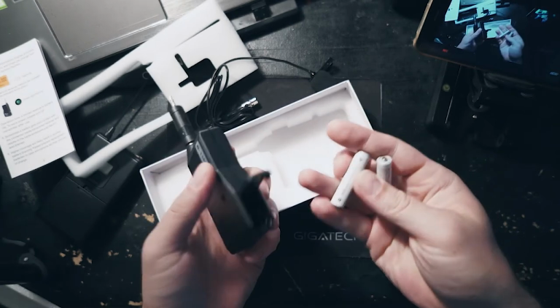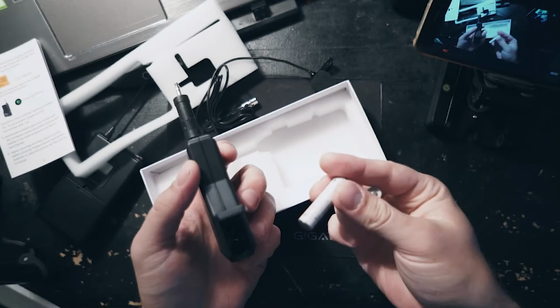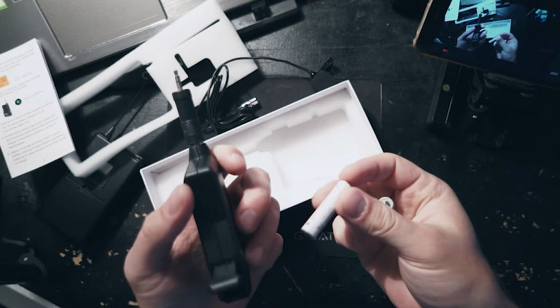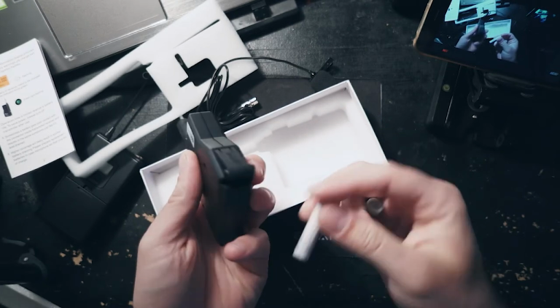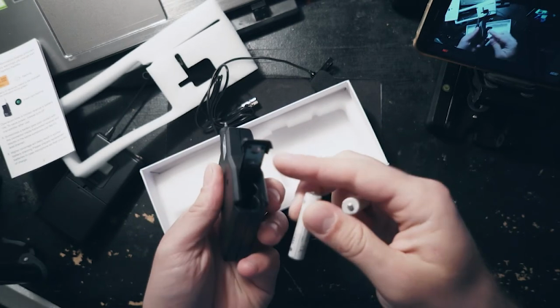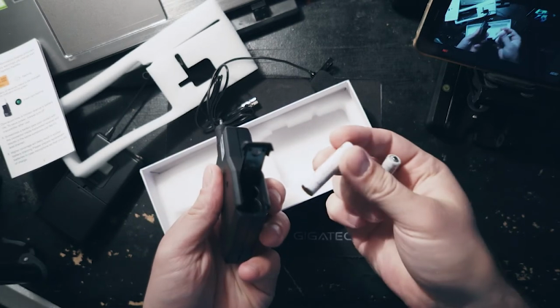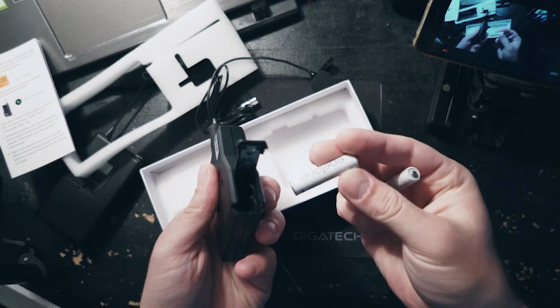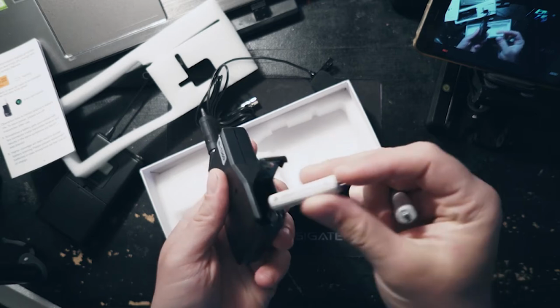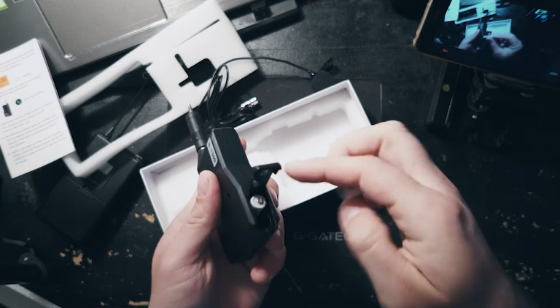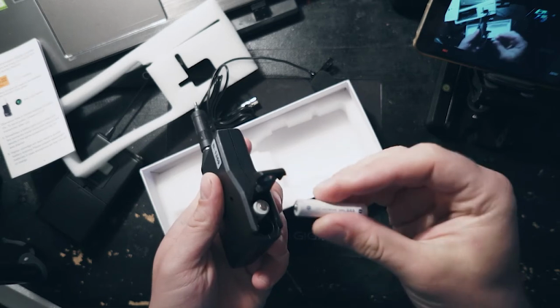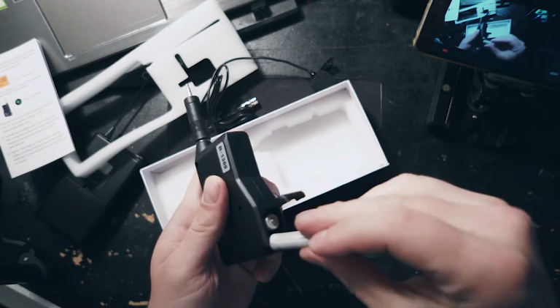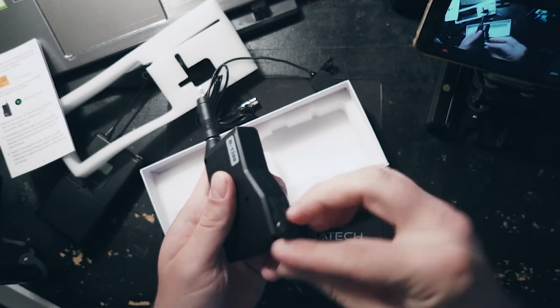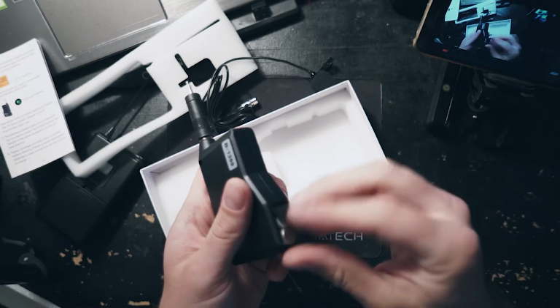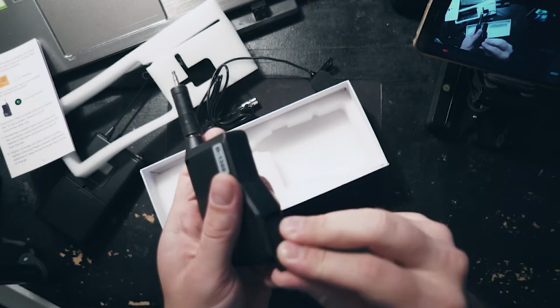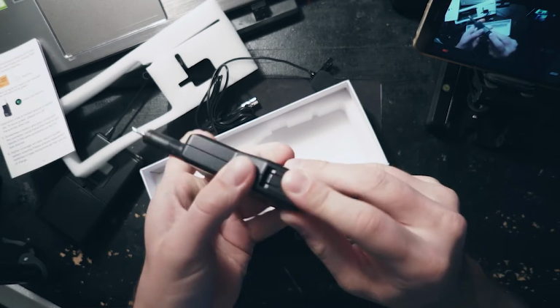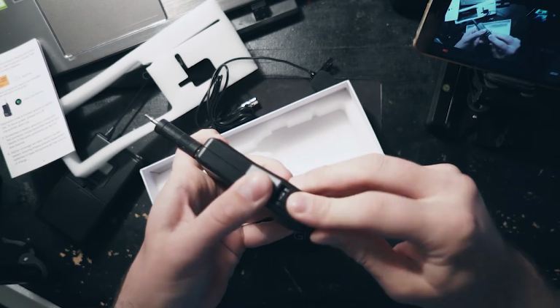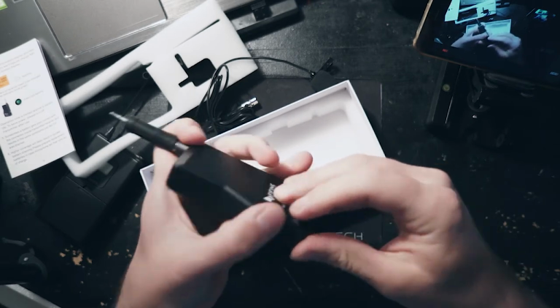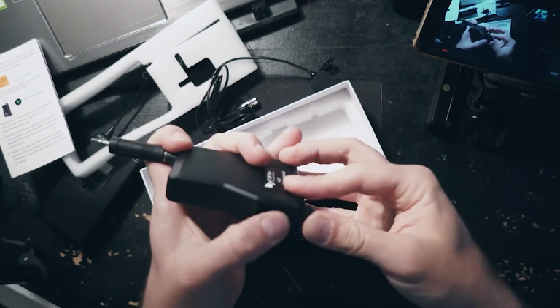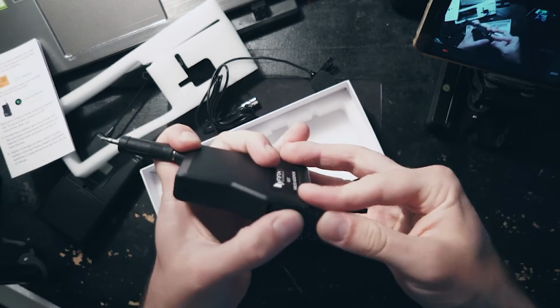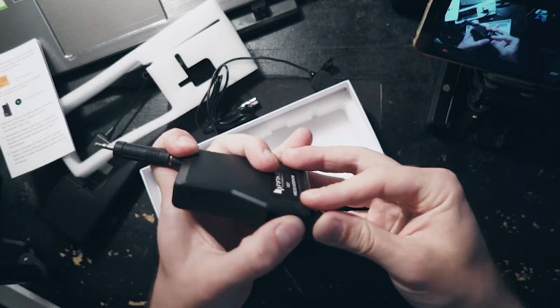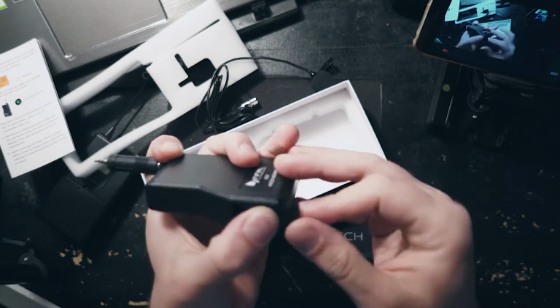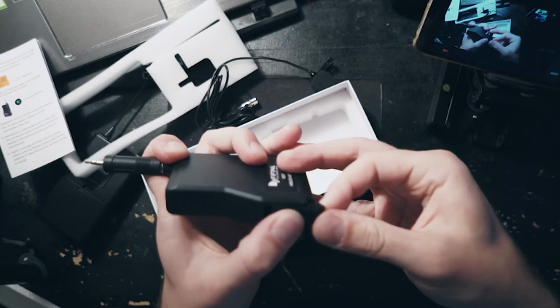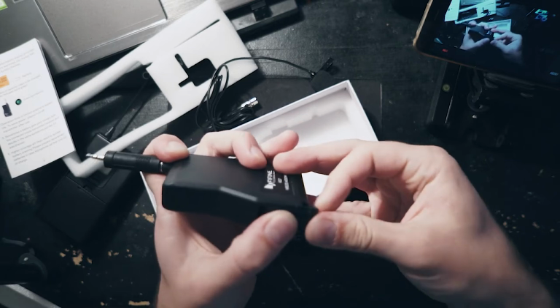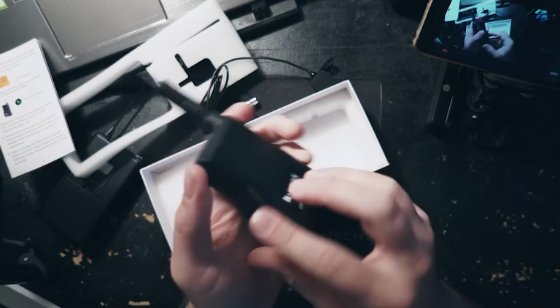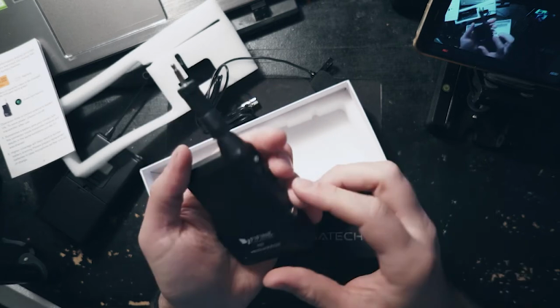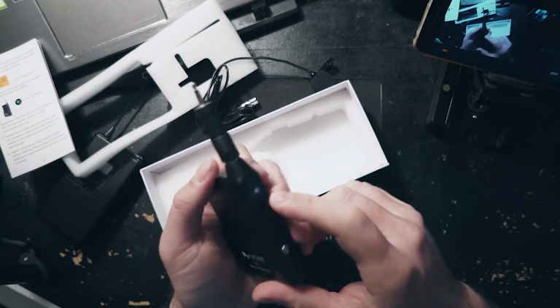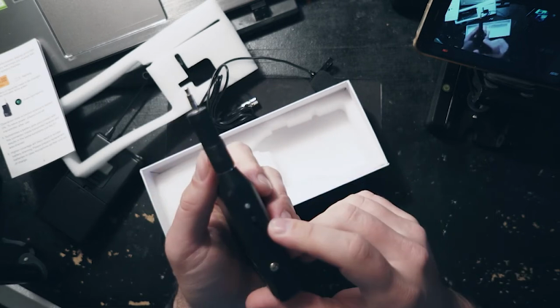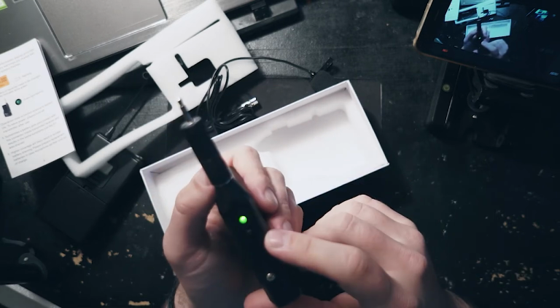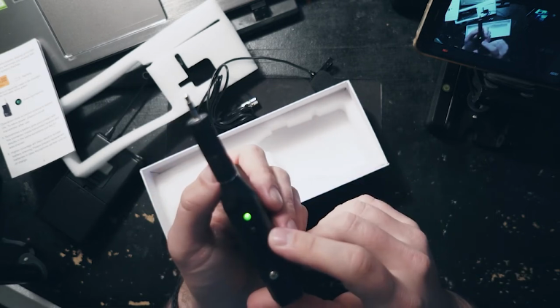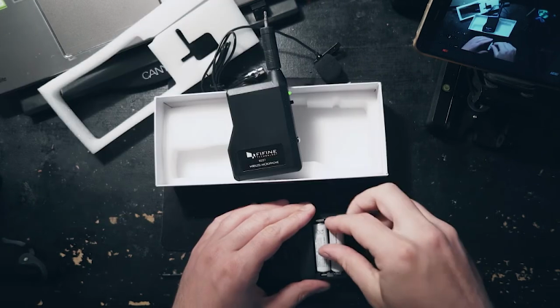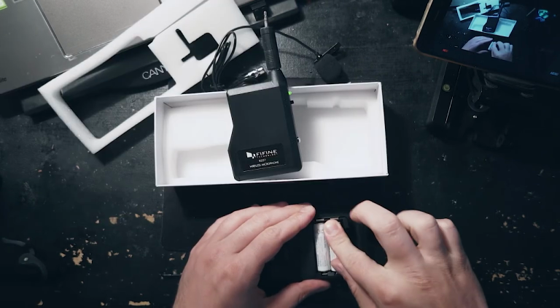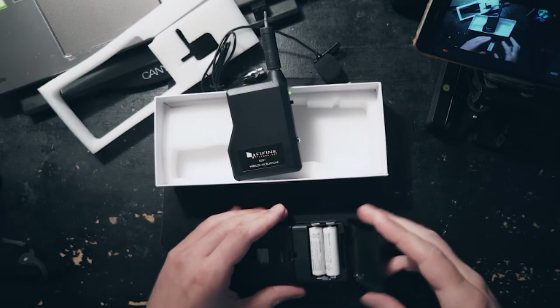Two triple A's — plus, plus, minus. I guess it's like this. Not your highest quality plastic.